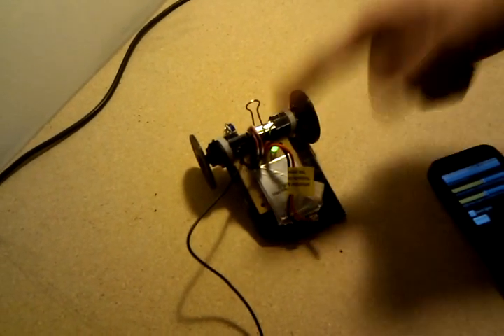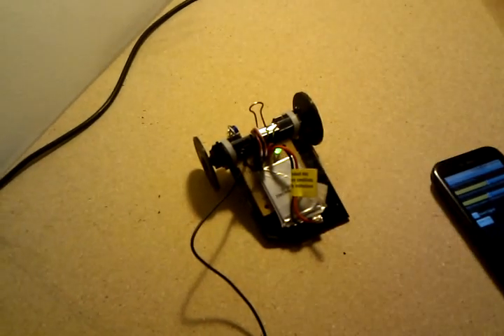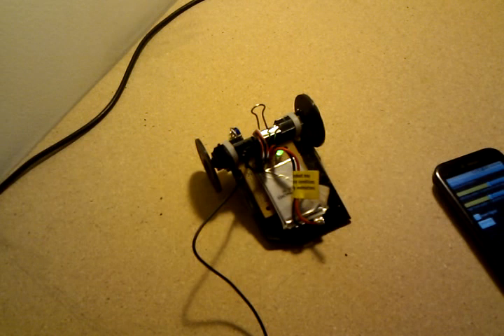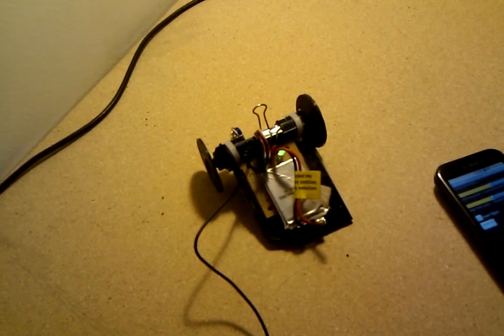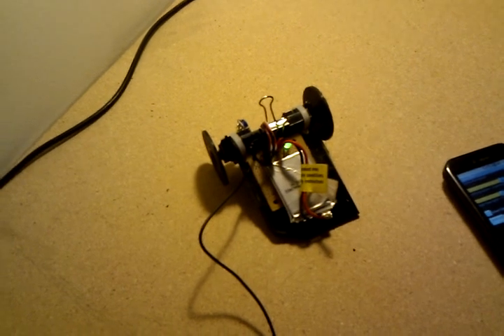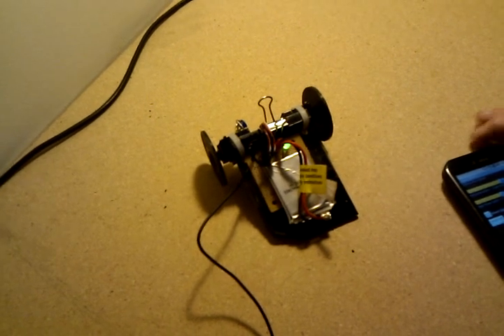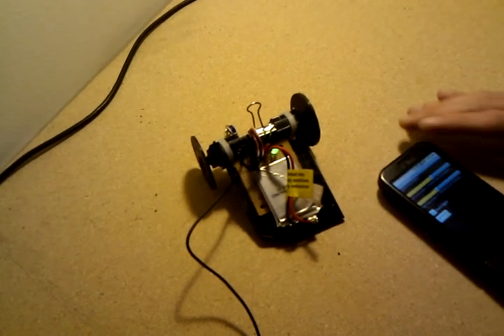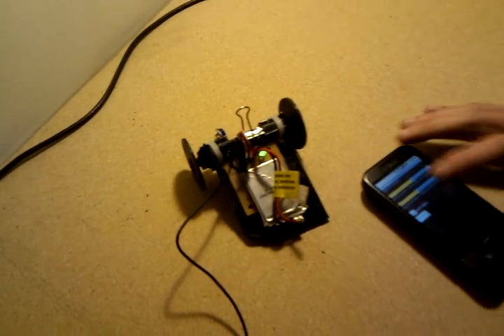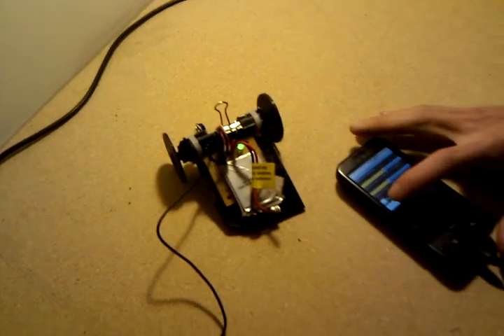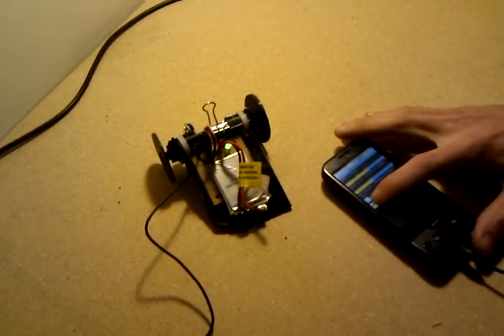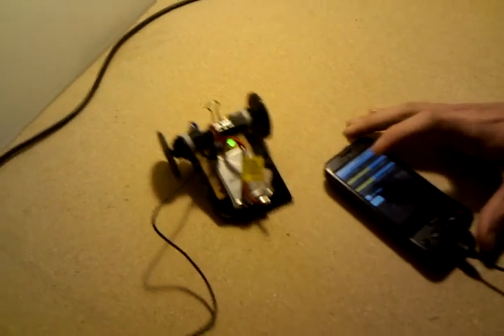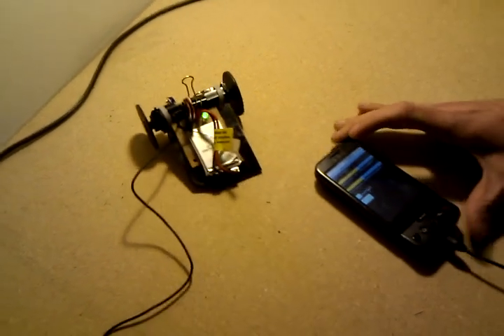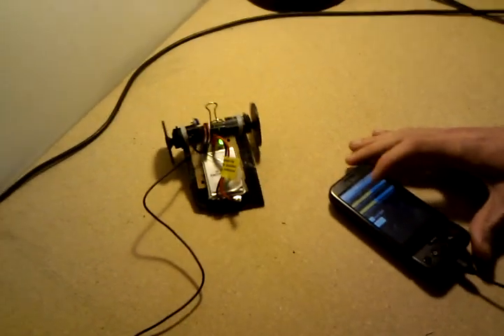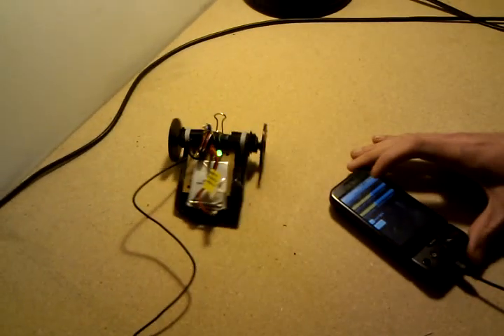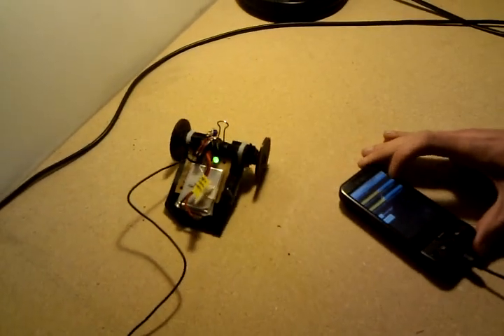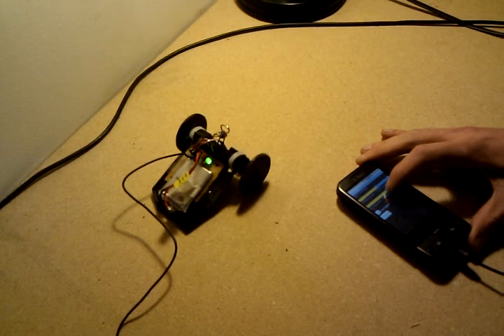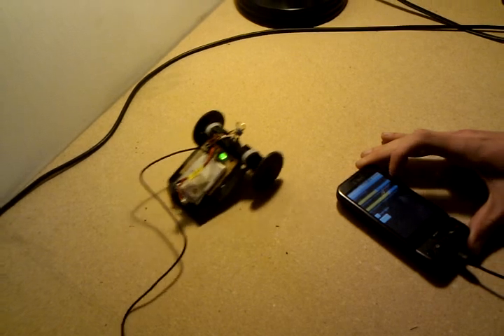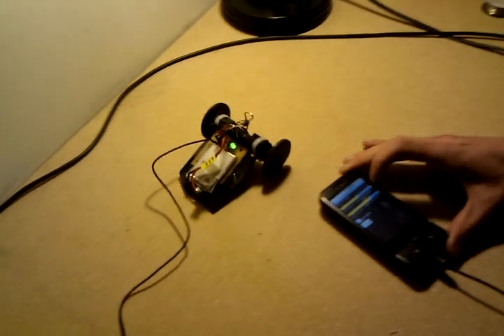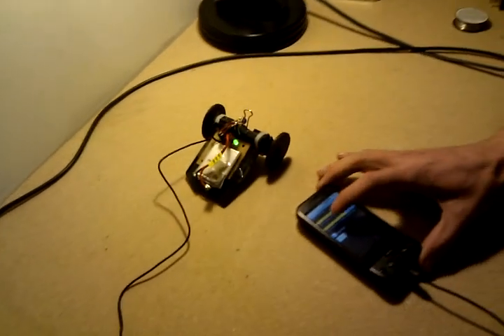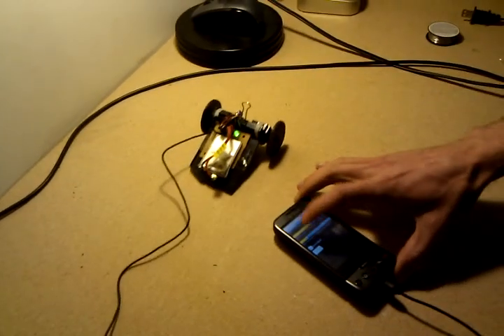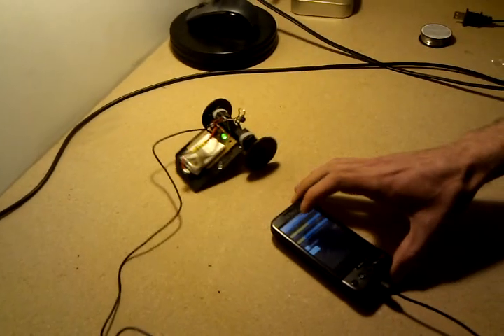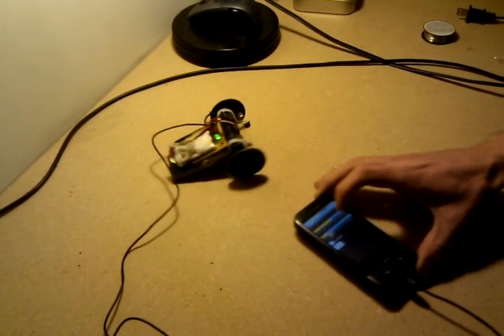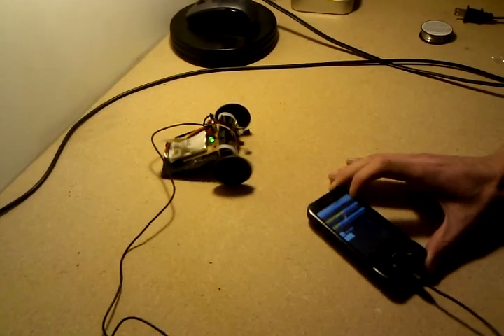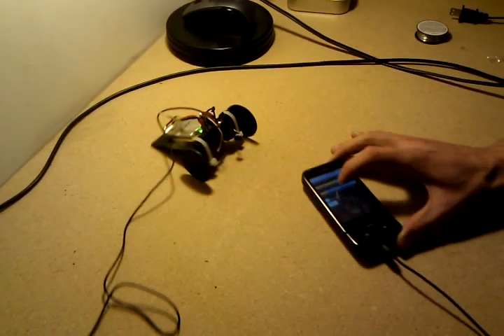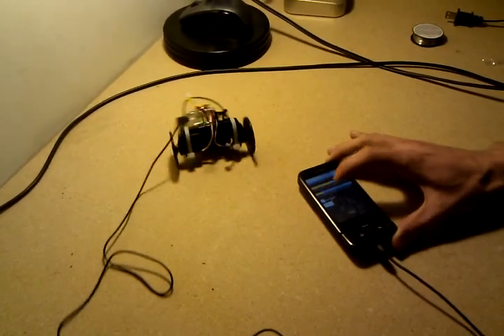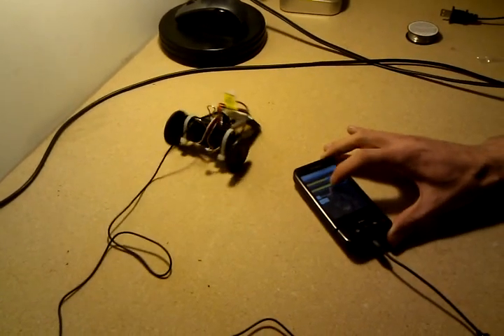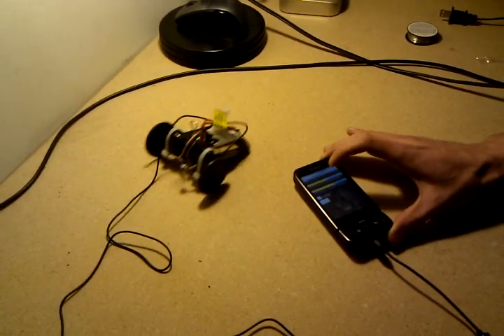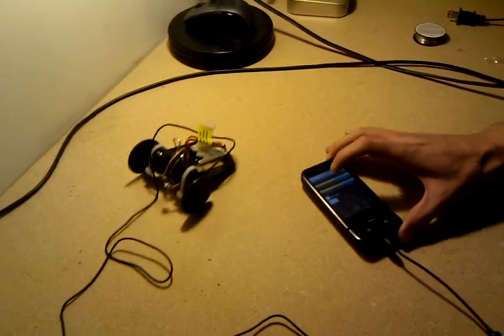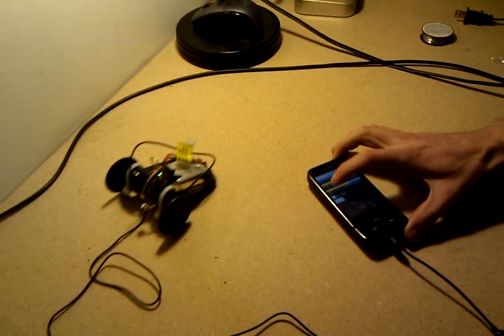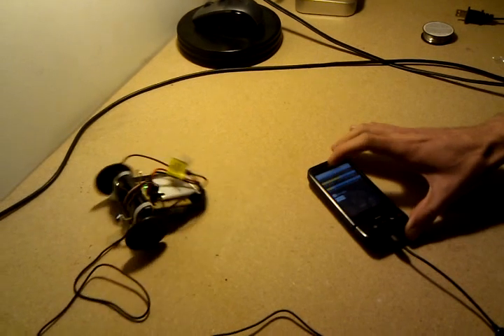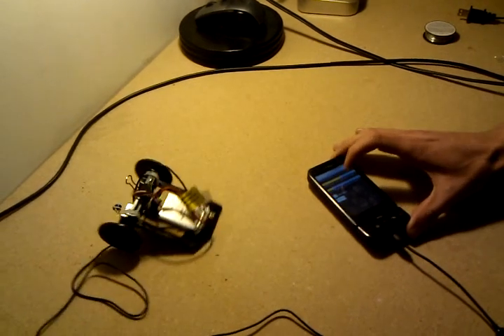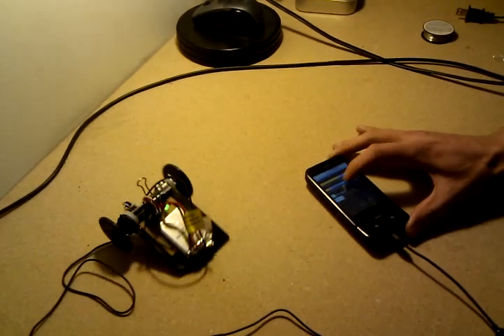We added a power light — you don't really need that. So let's see a demo here. See, I'm just changing the pulse width to make this guy drive around.